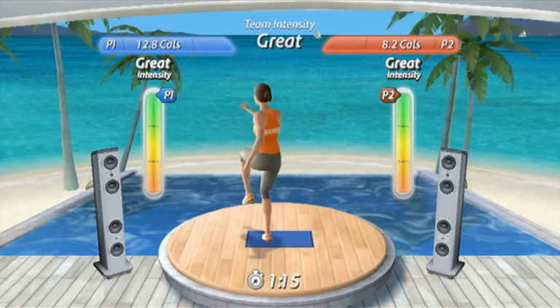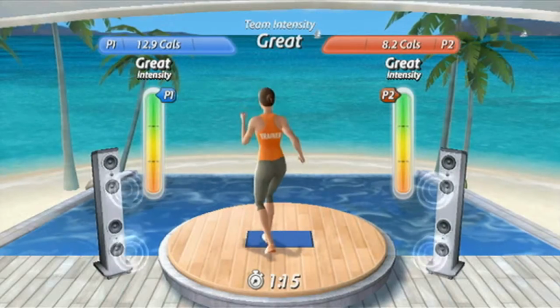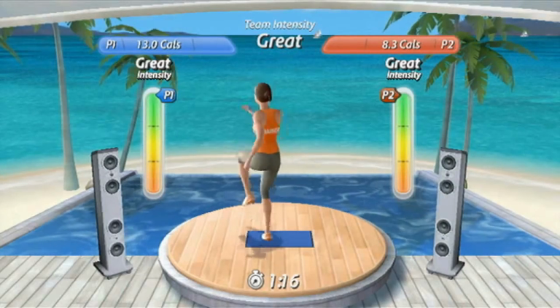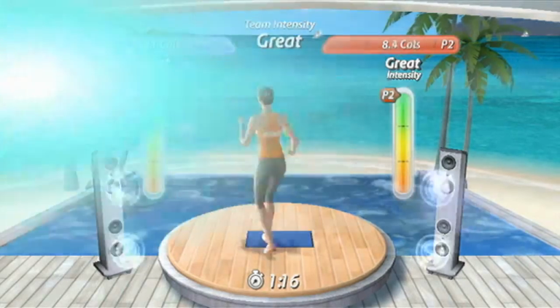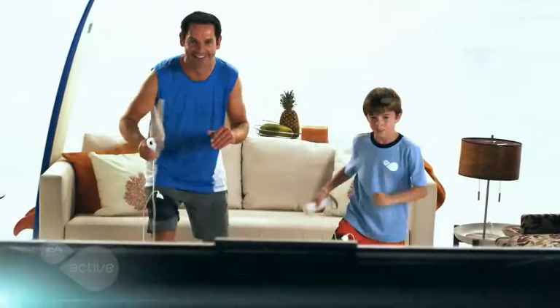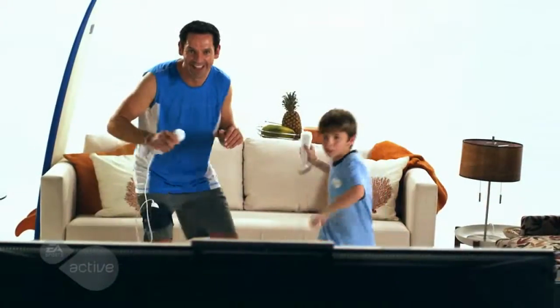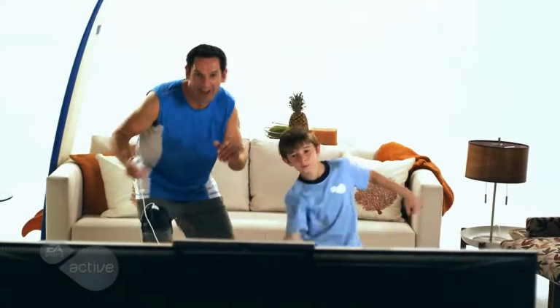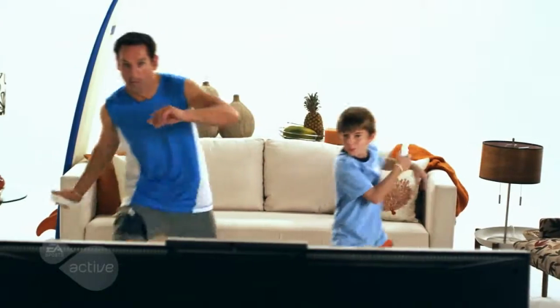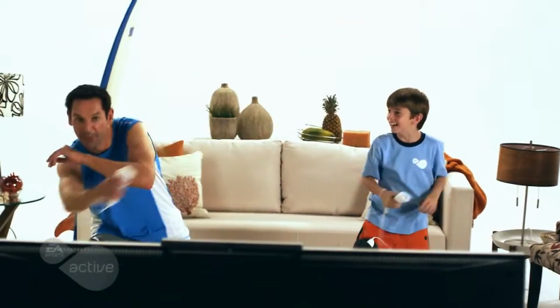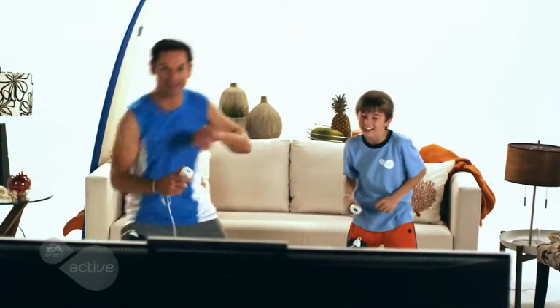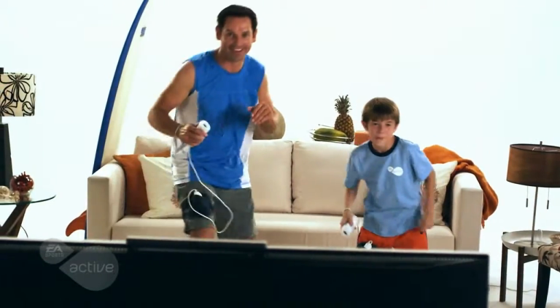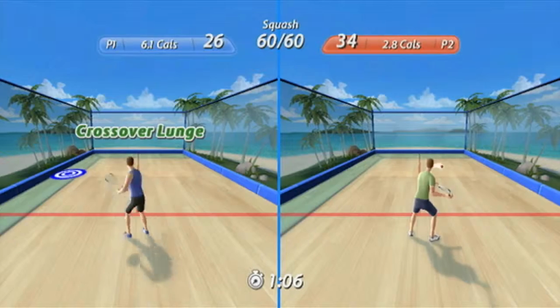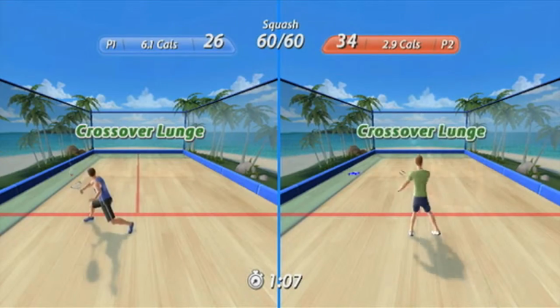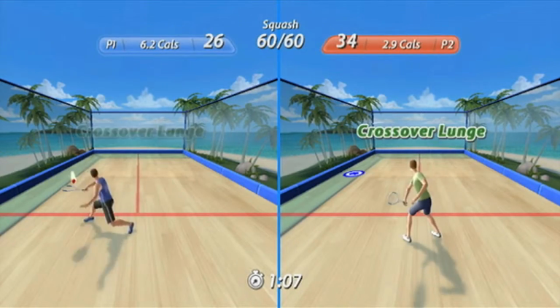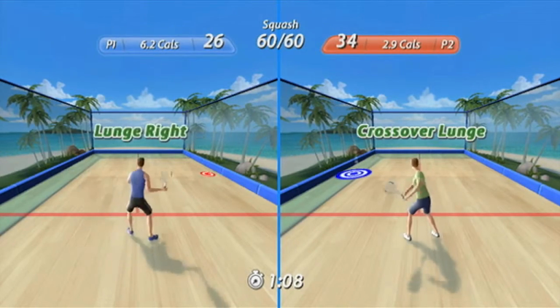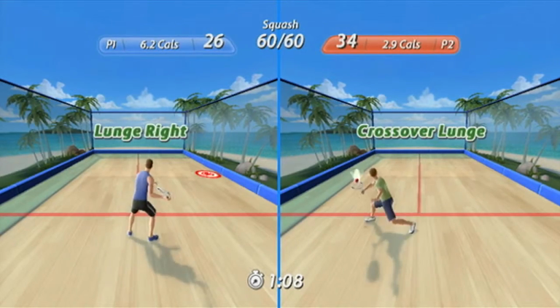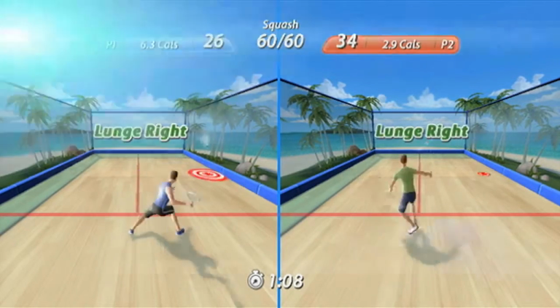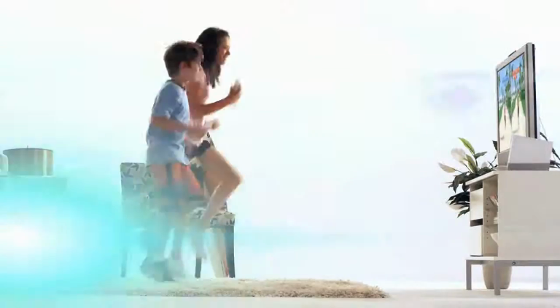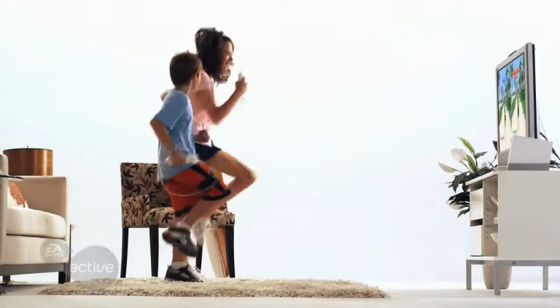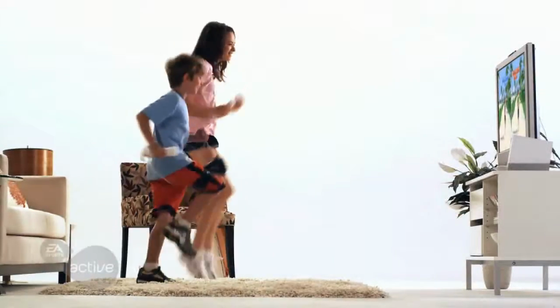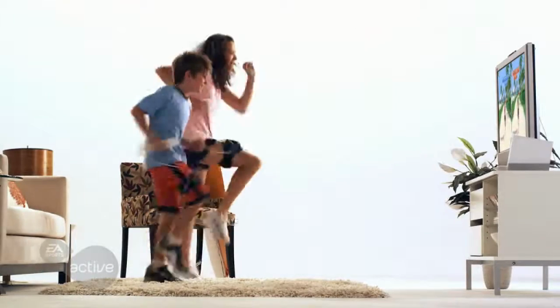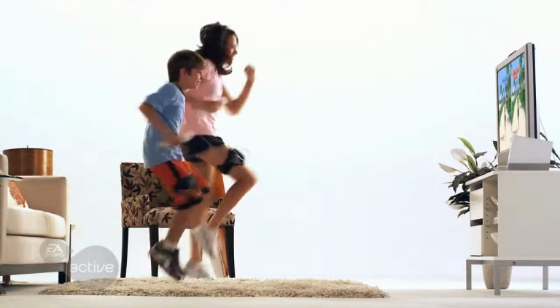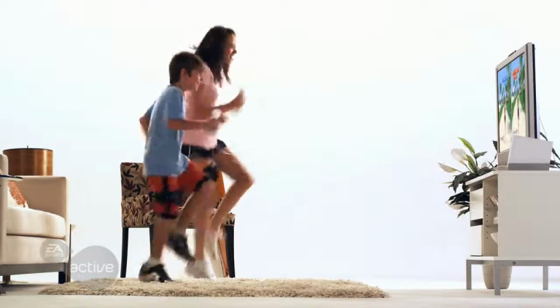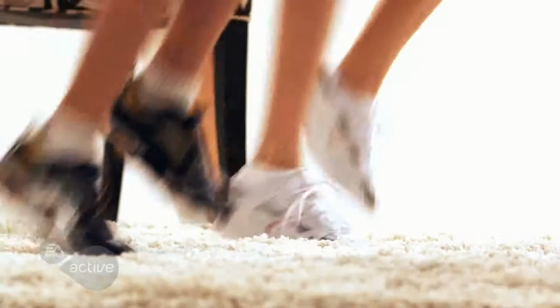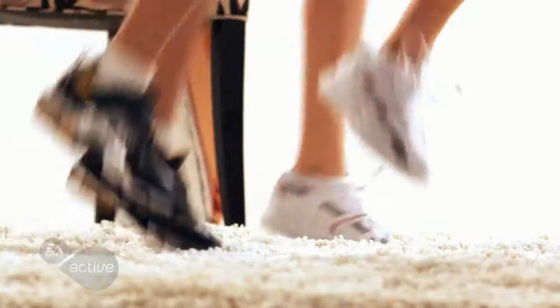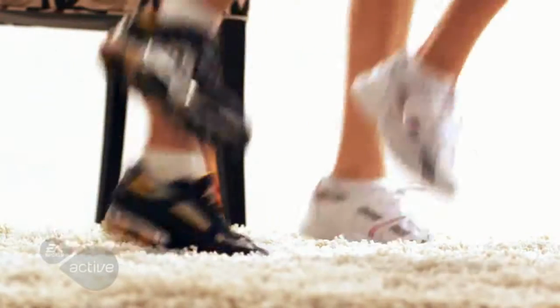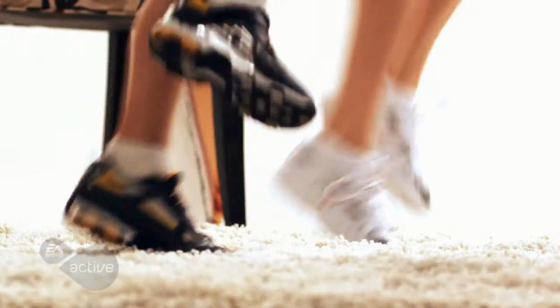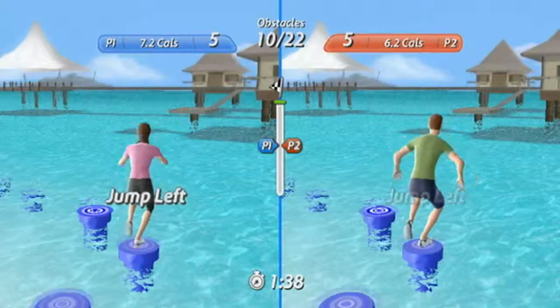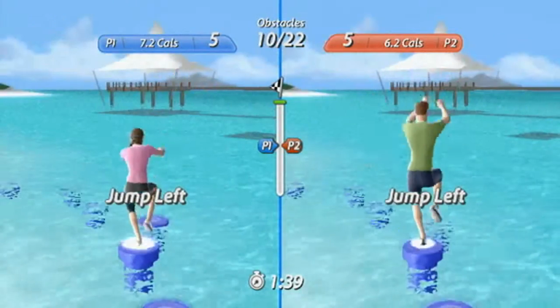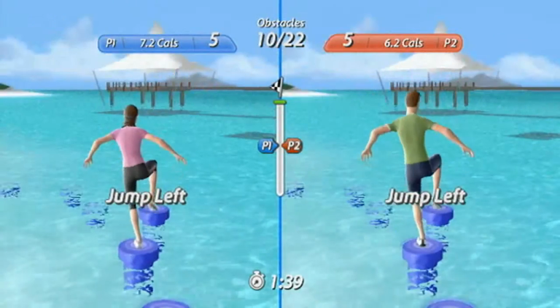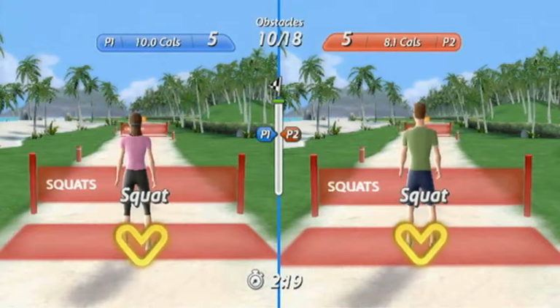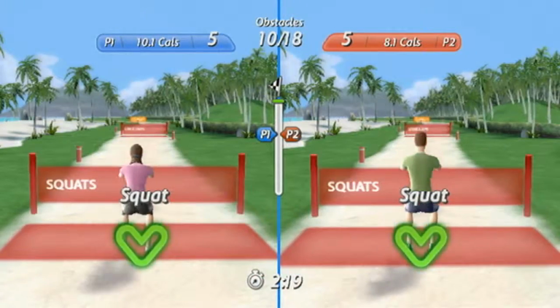In squash, you will lunge and hit the ball to keep the rally going for as long as possible. Take on your friends on the all-new obstacle course — run as fast as possible, then jump, squat, or do a hand crank to get to the next station.